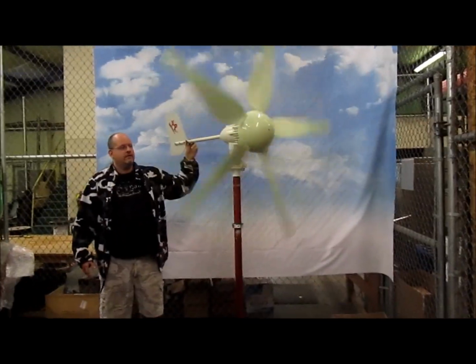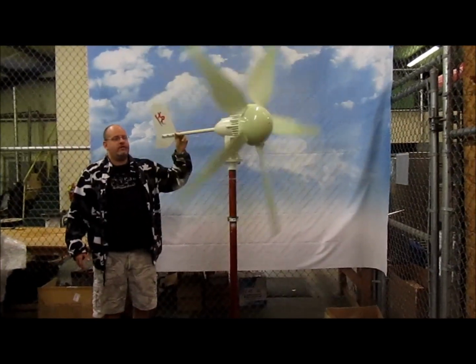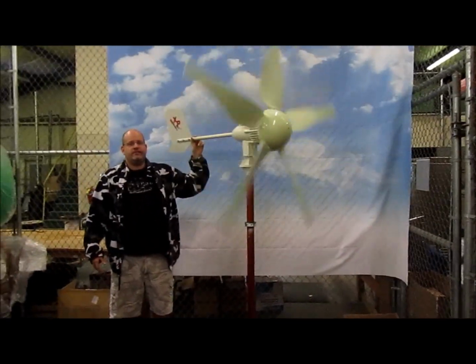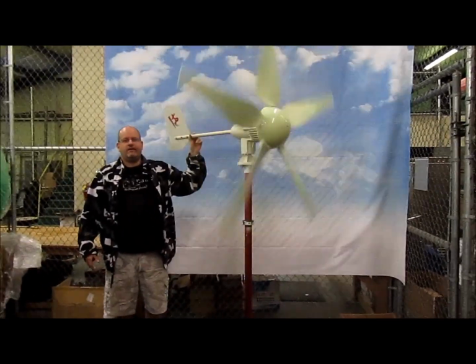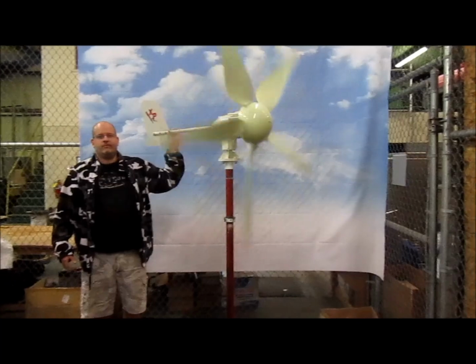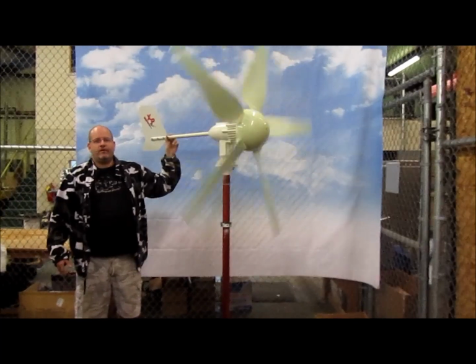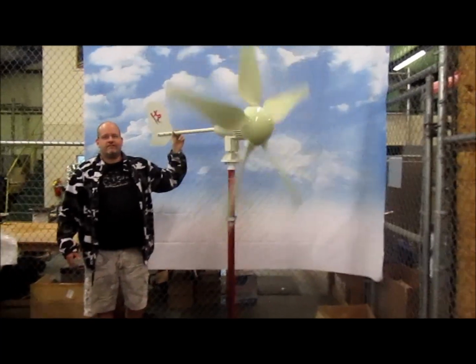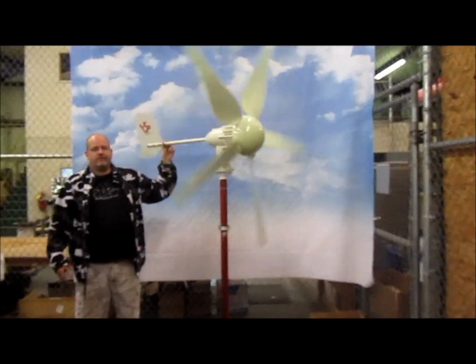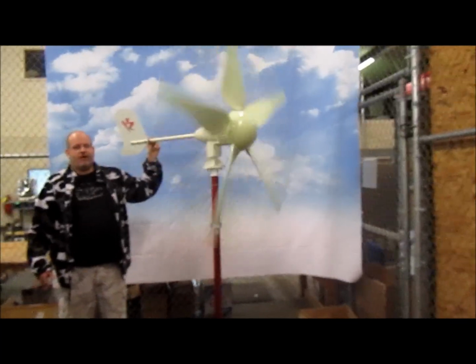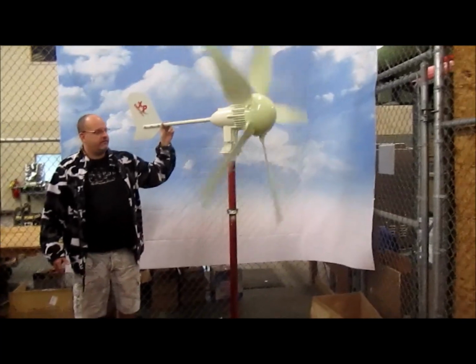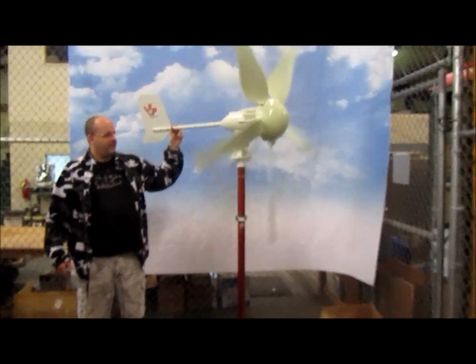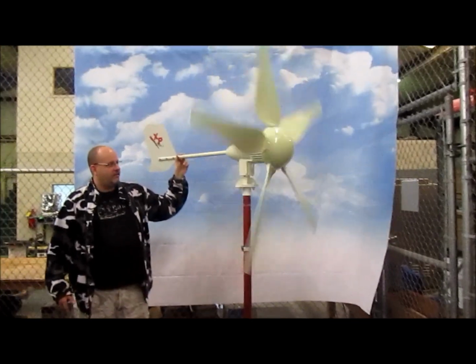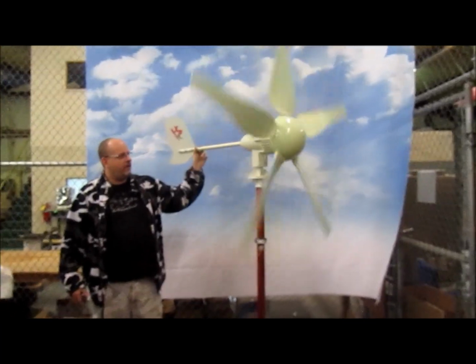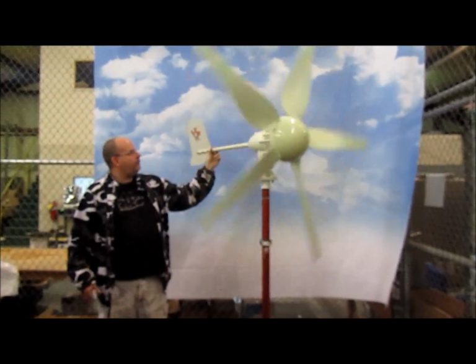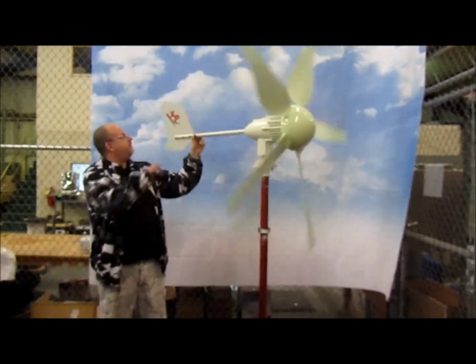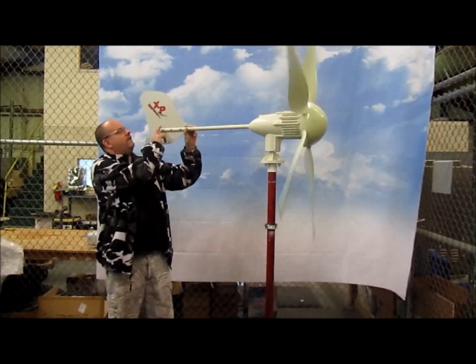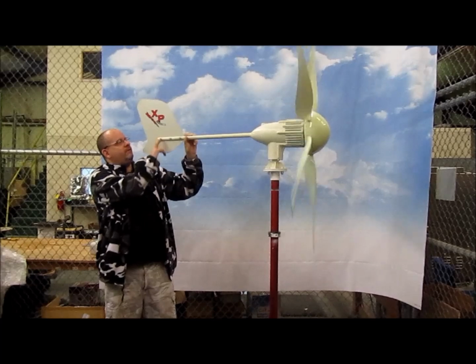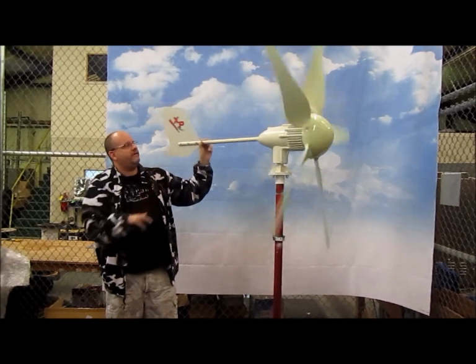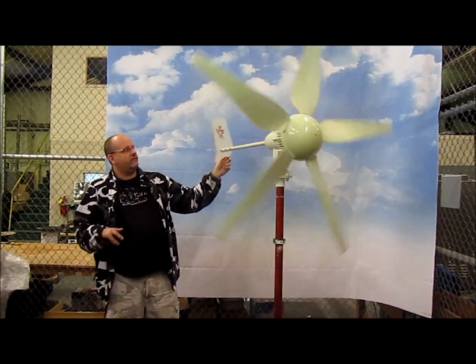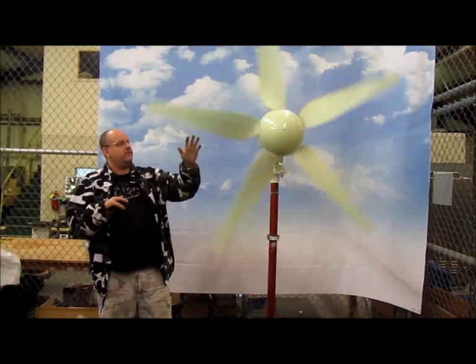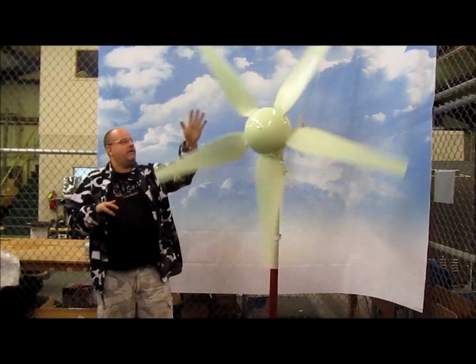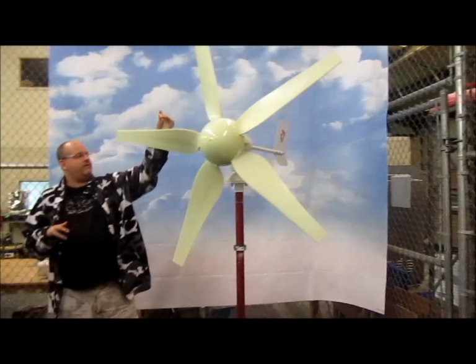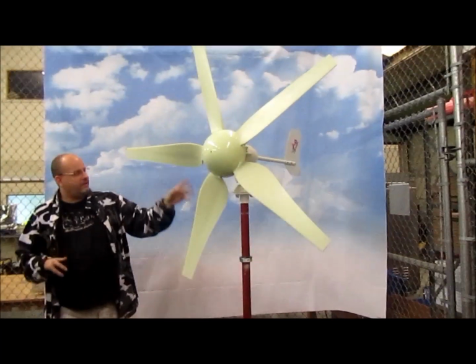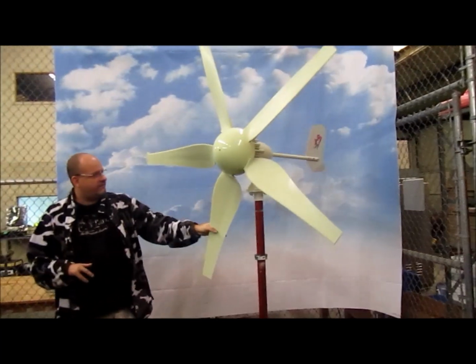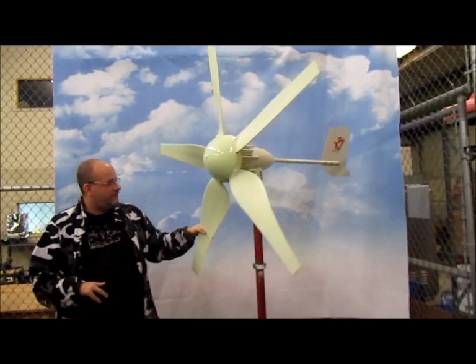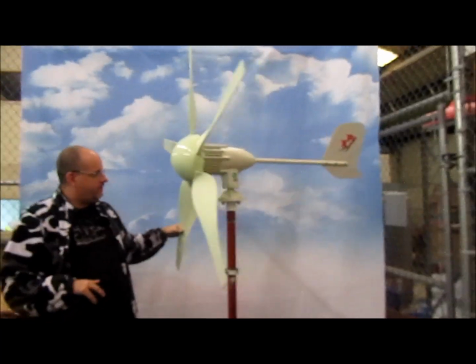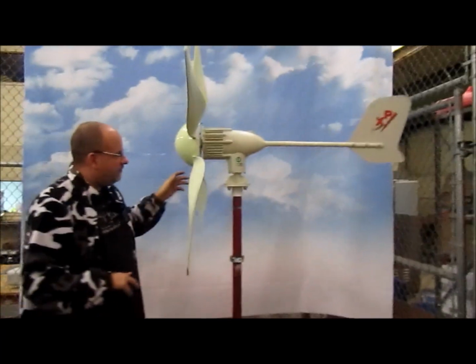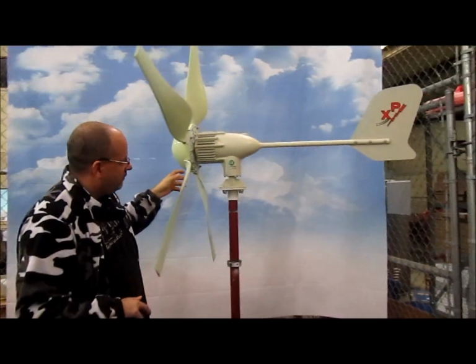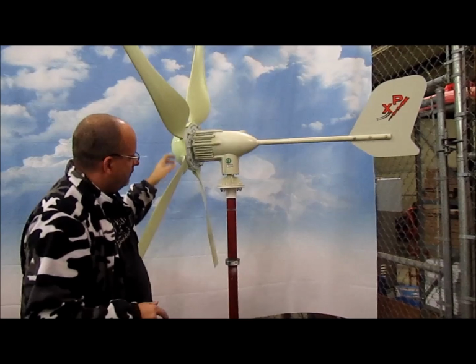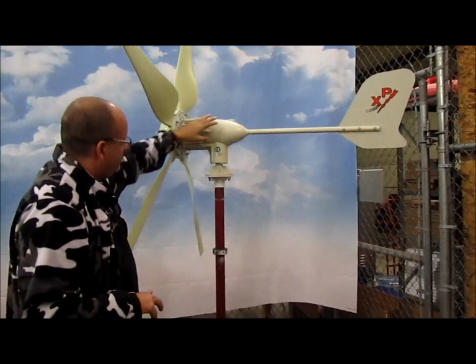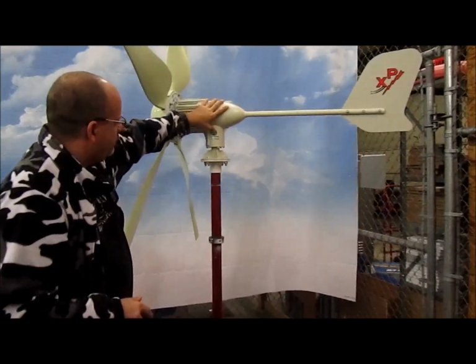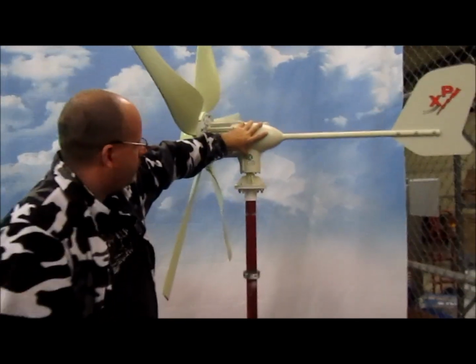So as you can see, in small wind, things aren't always as they seem. Our new Hurricane XP series wind turbine is a CE listed wind turbine.